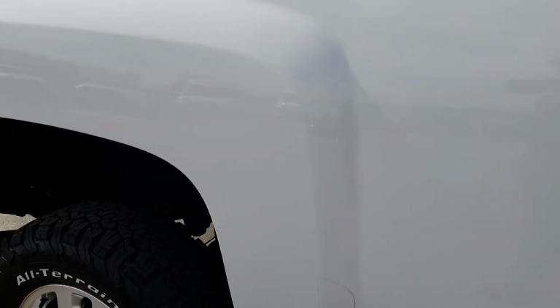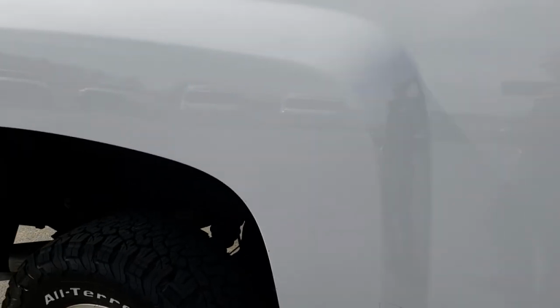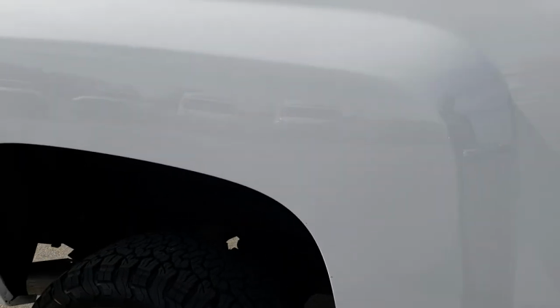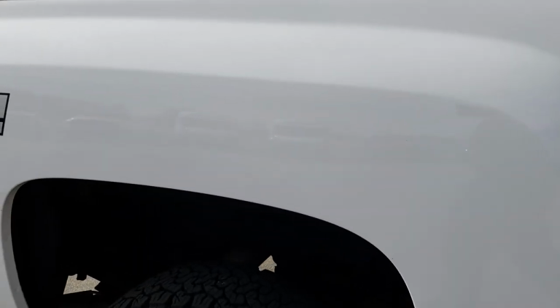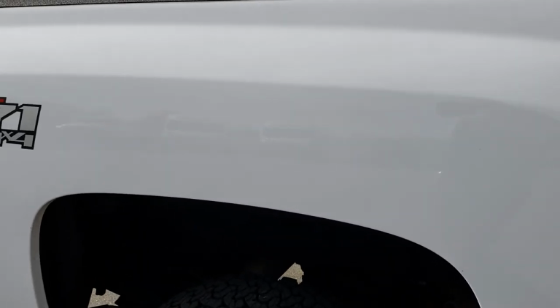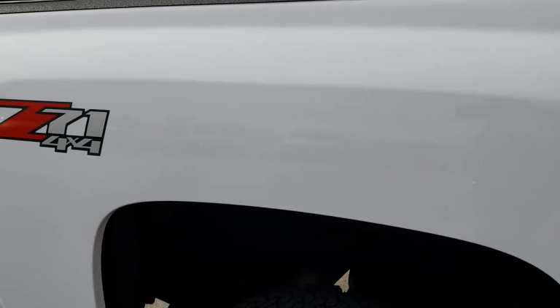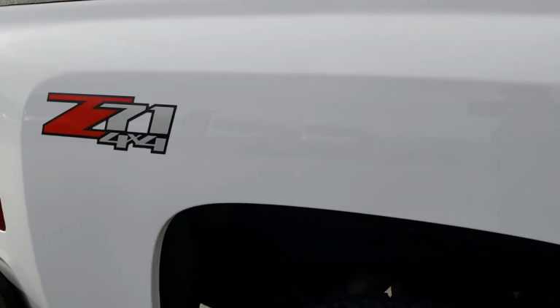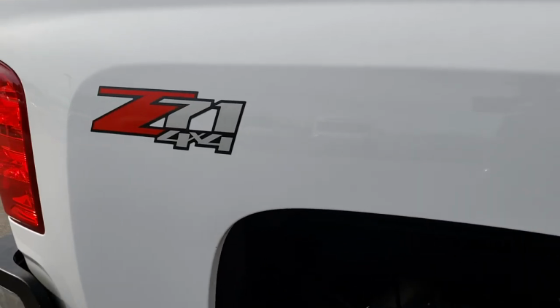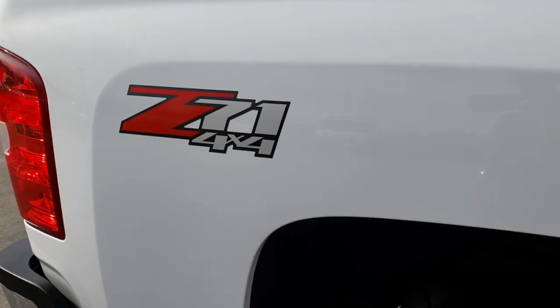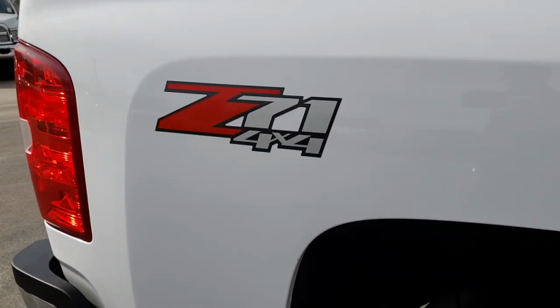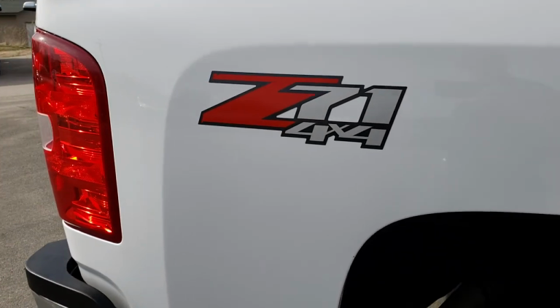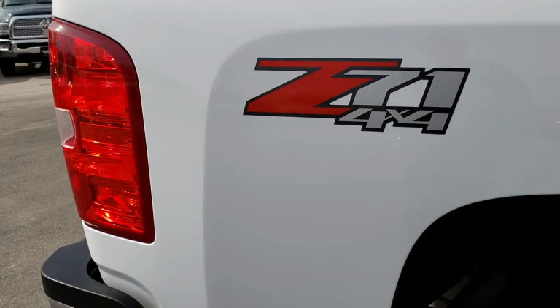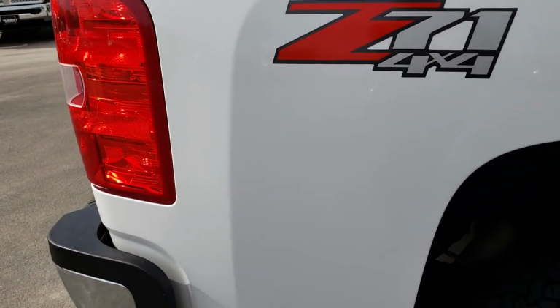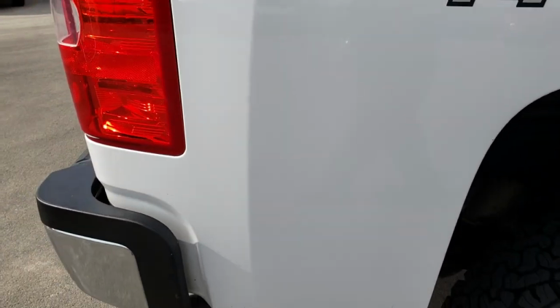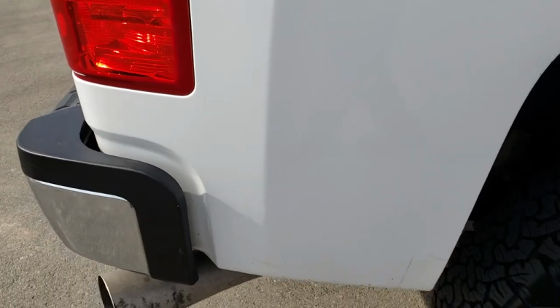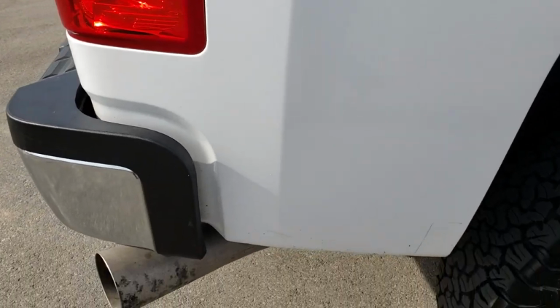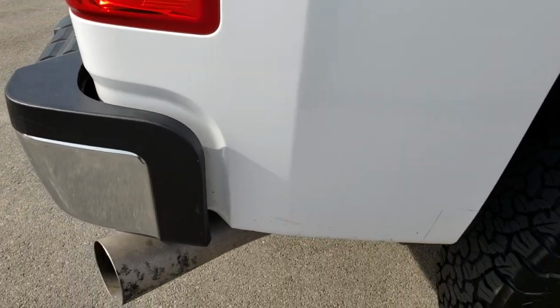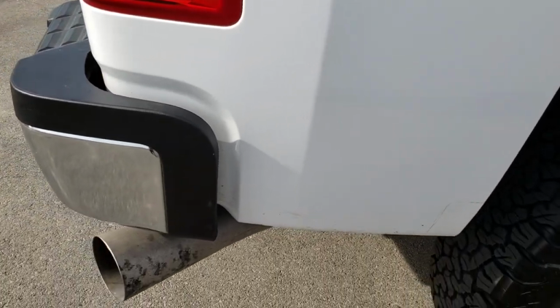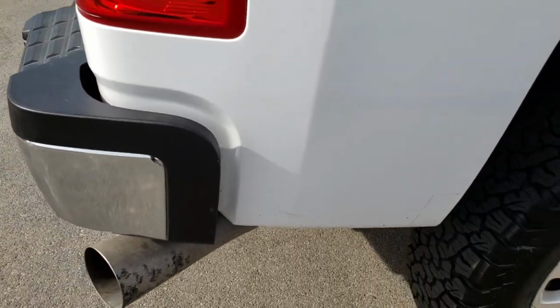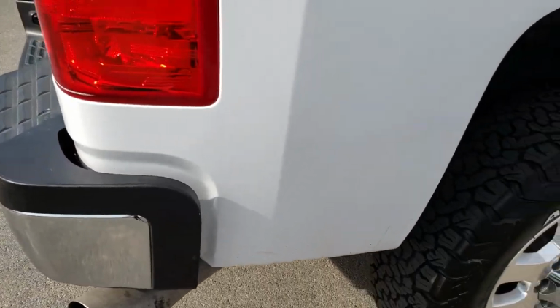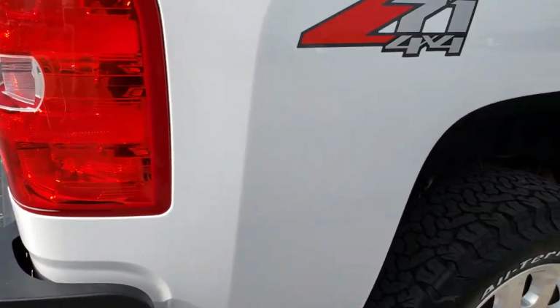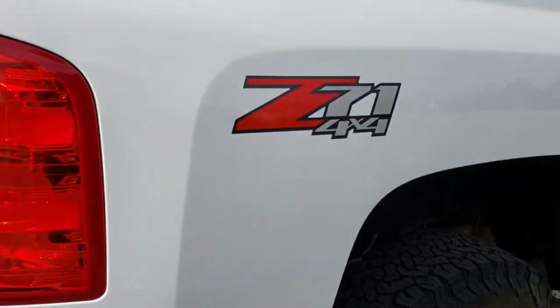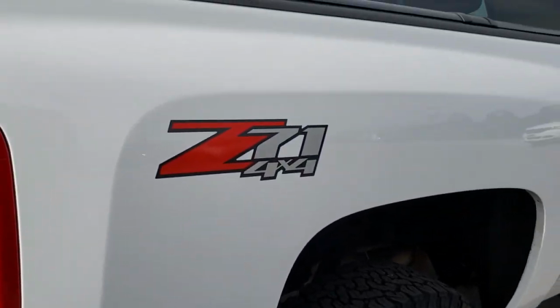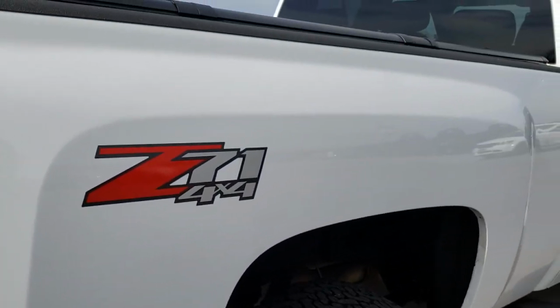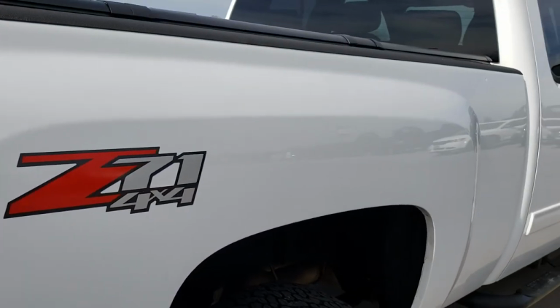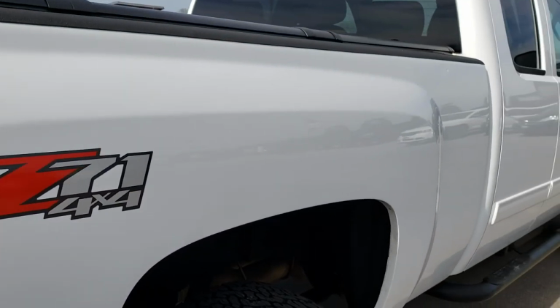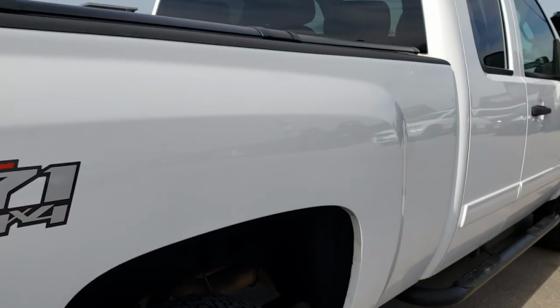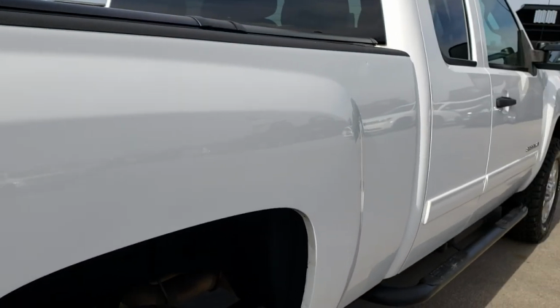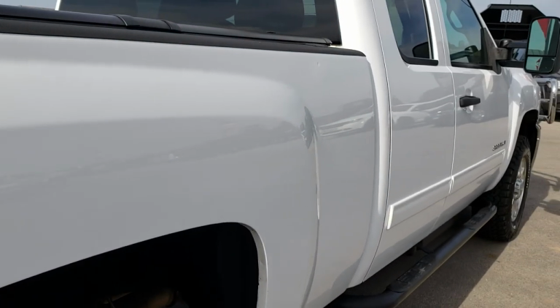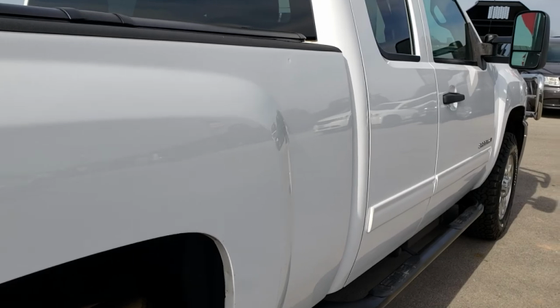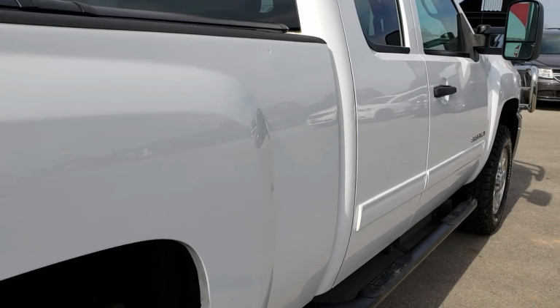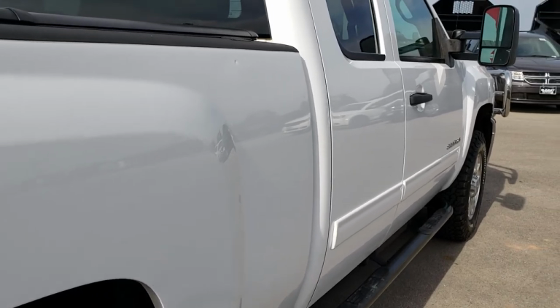We take these HD videos so if you are far away, or even if you're close by and just cannot make the trip down, you can still see the truck and have confidence in what you're looking at before you even get here.